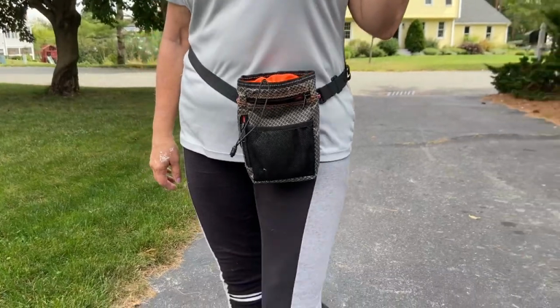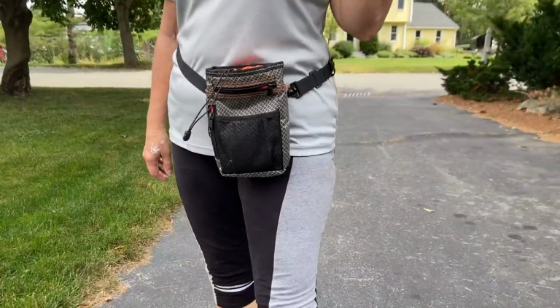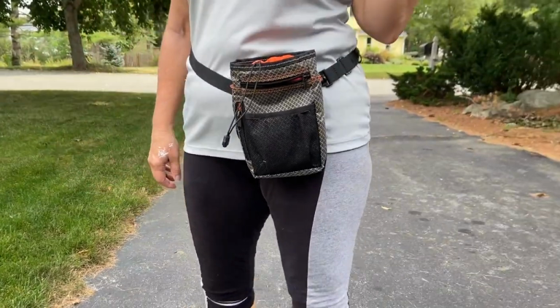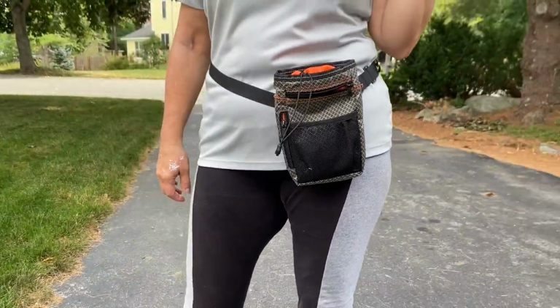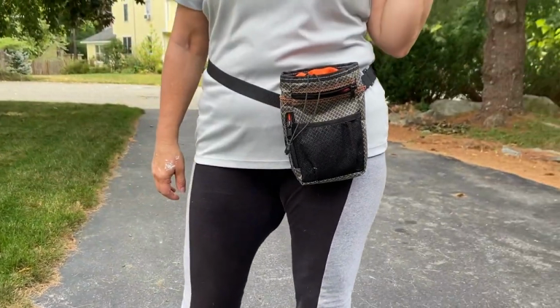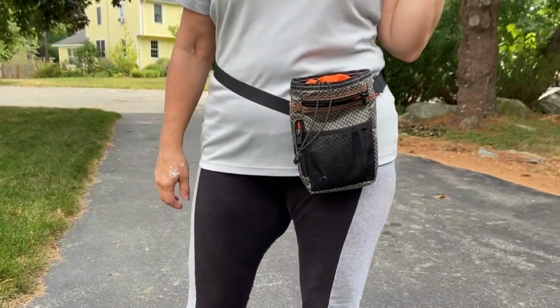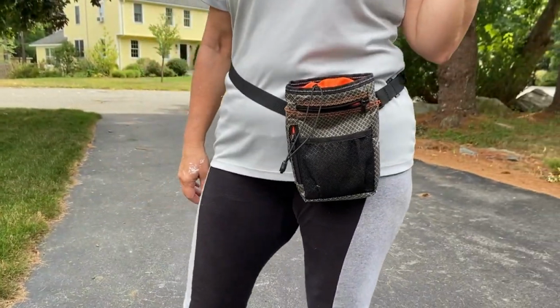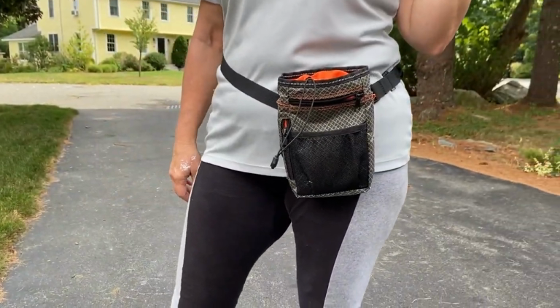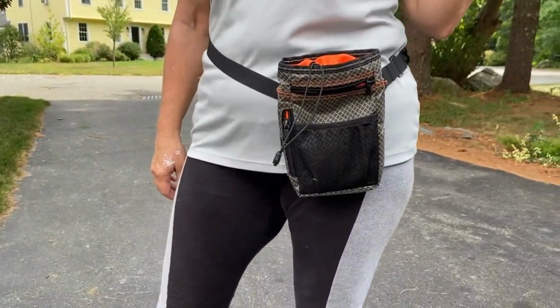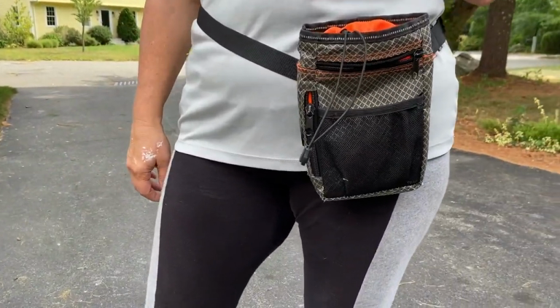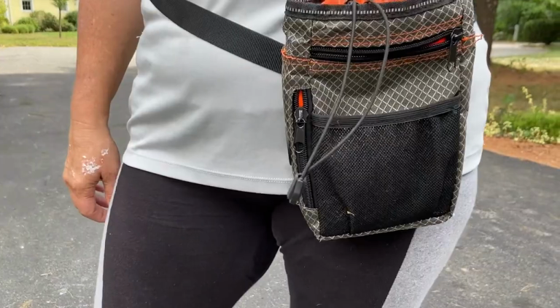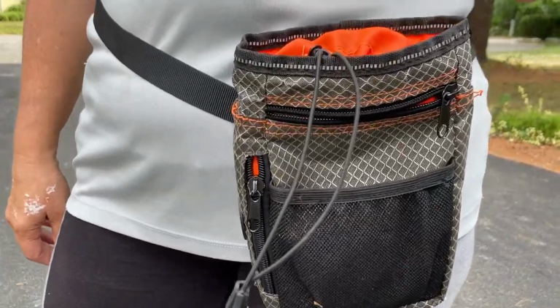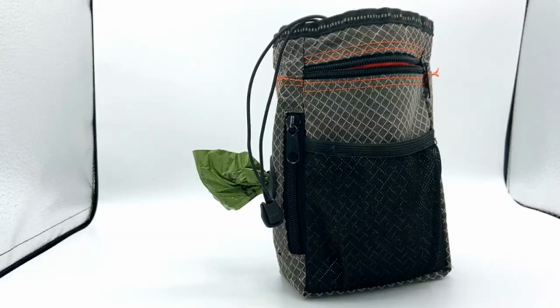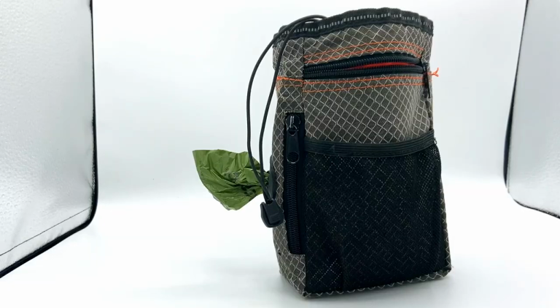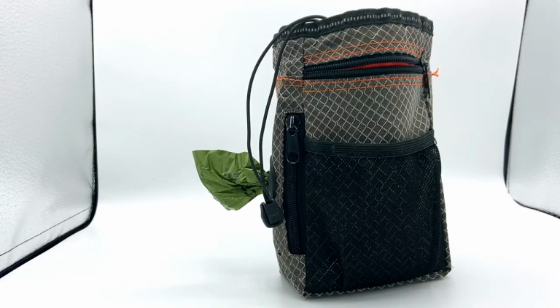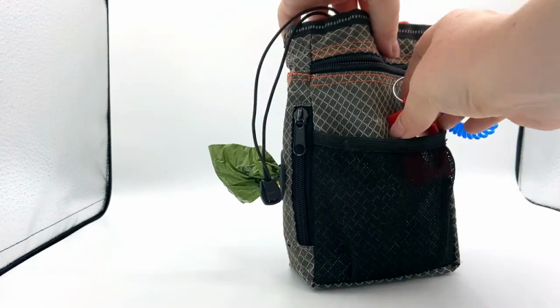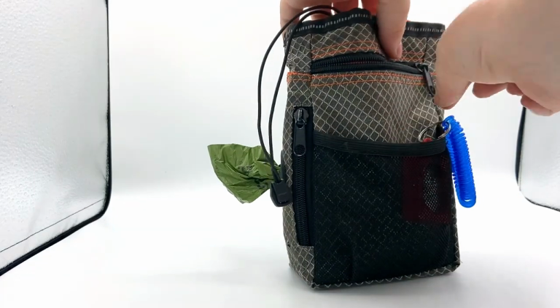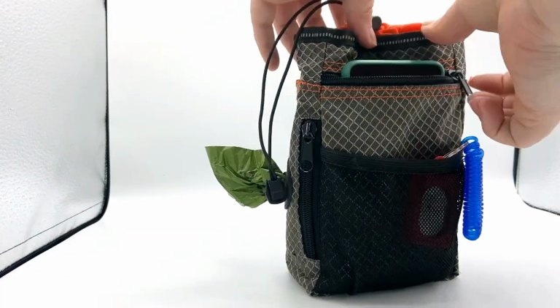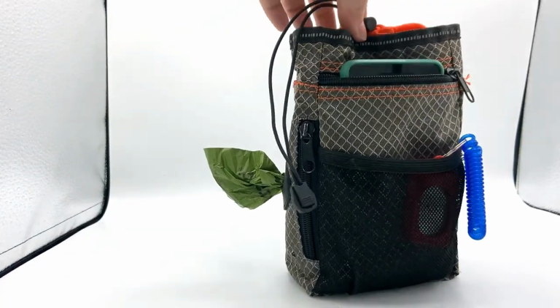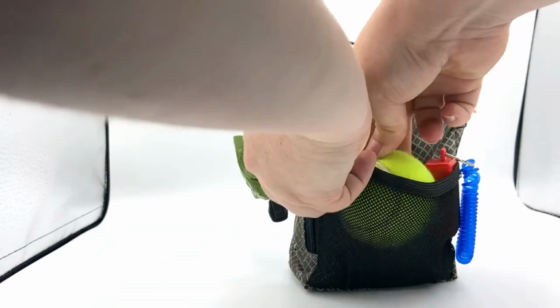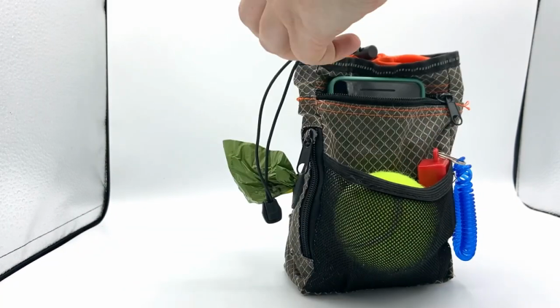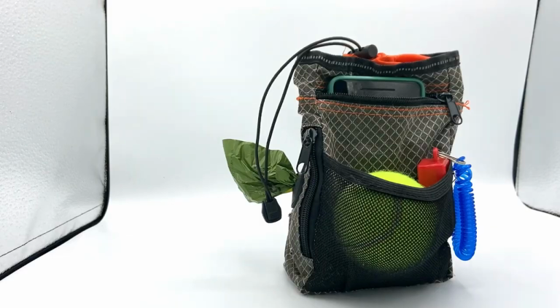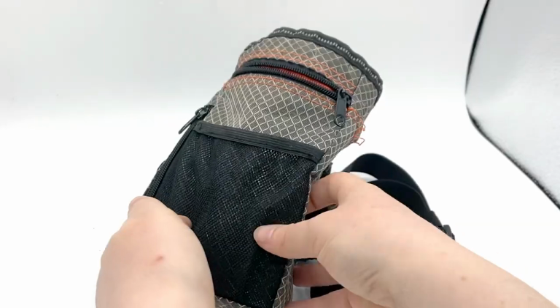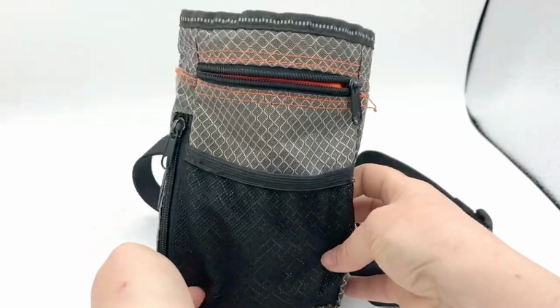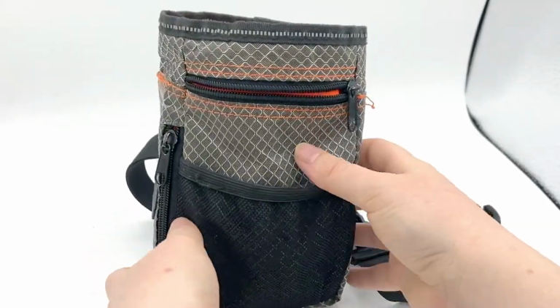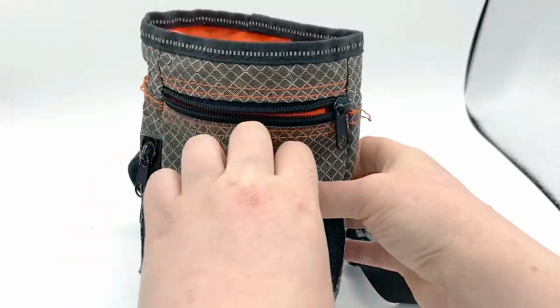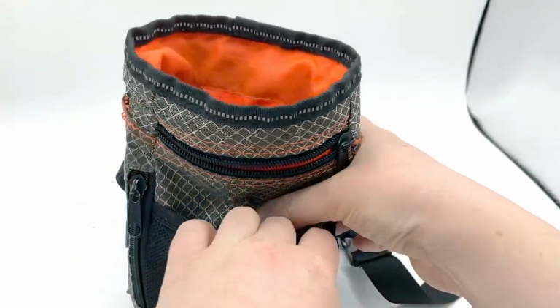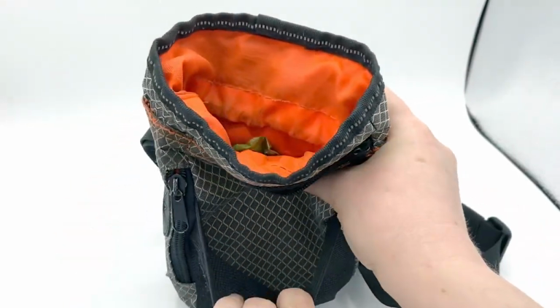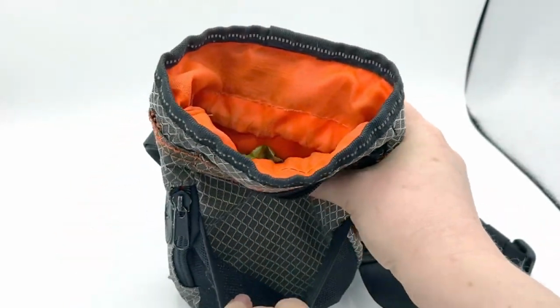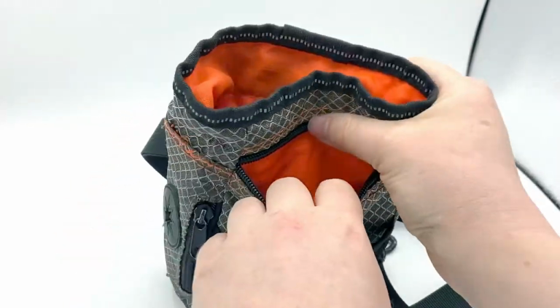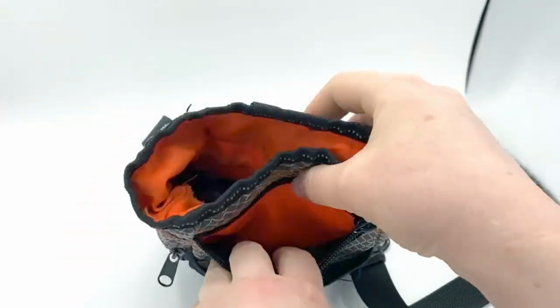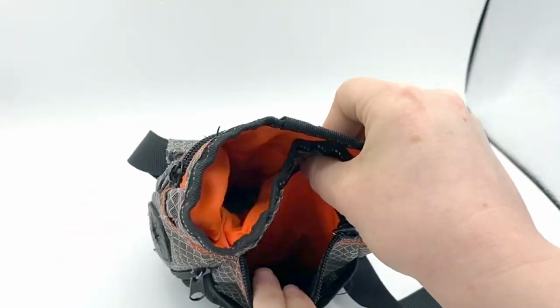This next pouch is quite a bit more bulky and functions more as an all-in-one treat pouch that can hold not just your treats, but also poop bags, your clicker, your phone, and even a tennis ball. As you can see, it has multiple pockets and mesh panels, letting you store all kinds of stuff in there.